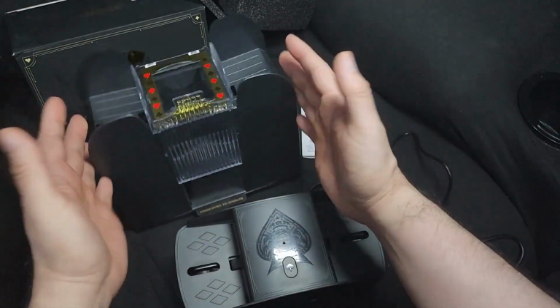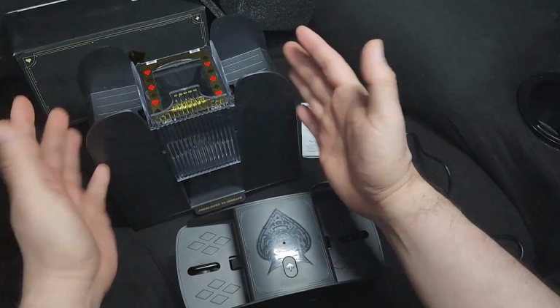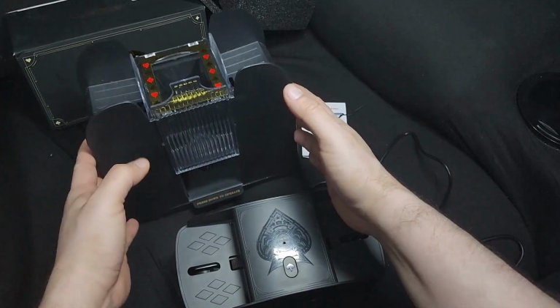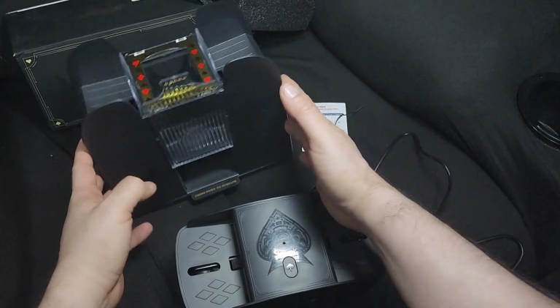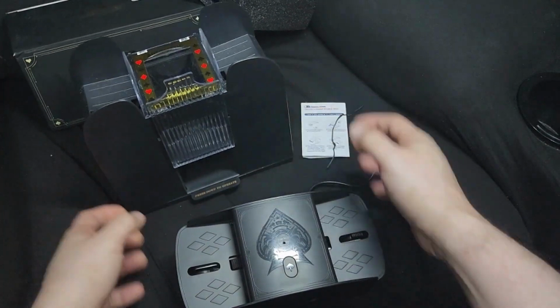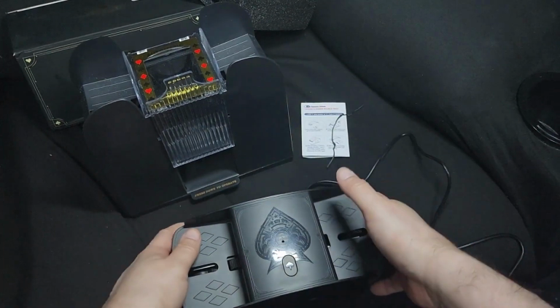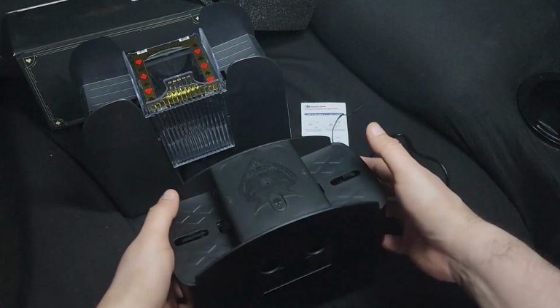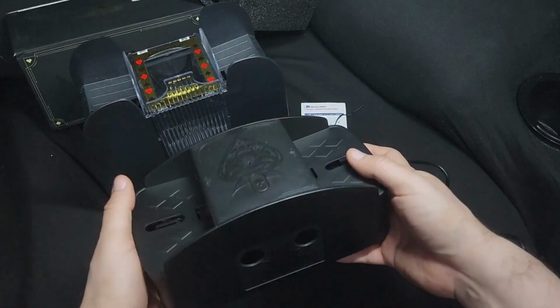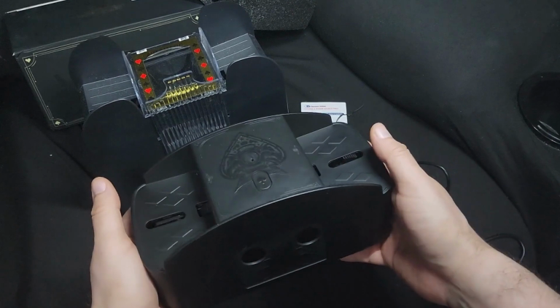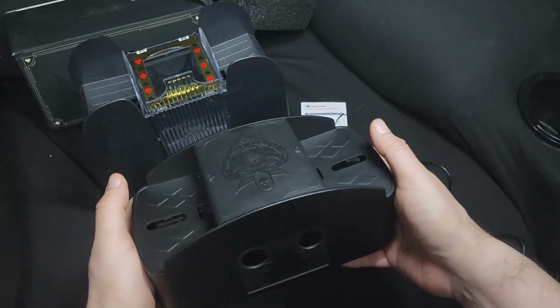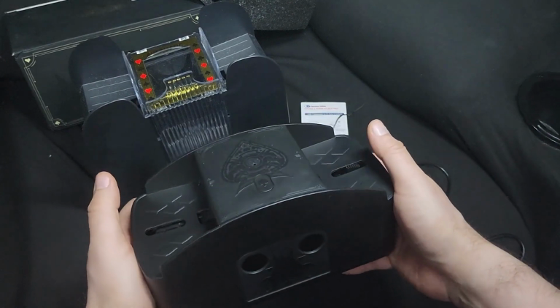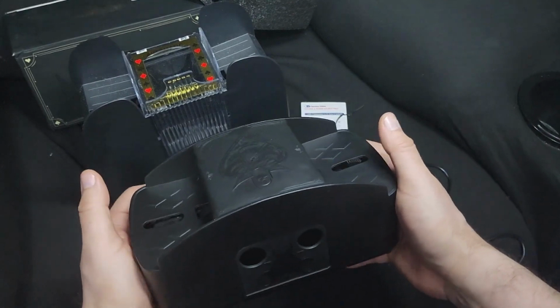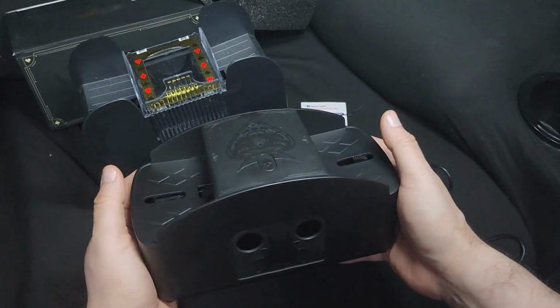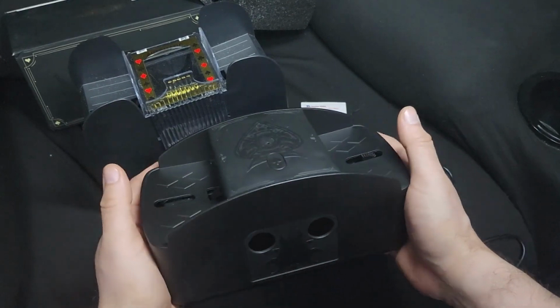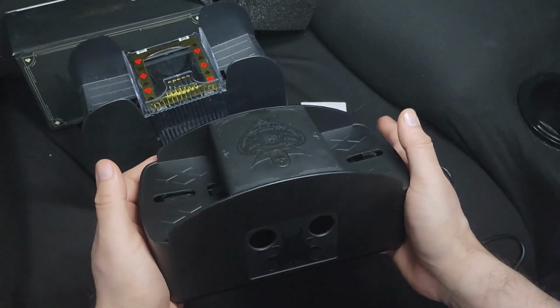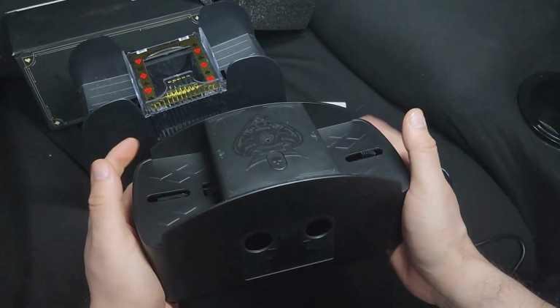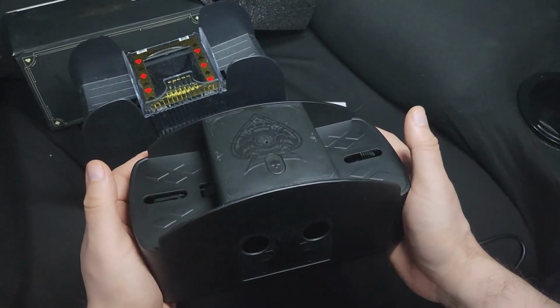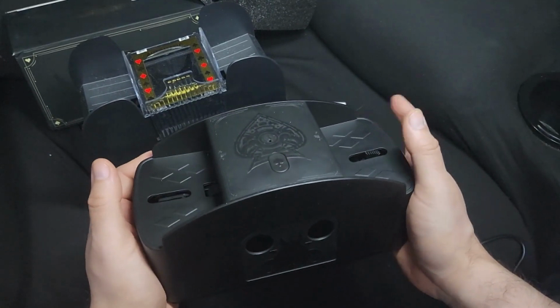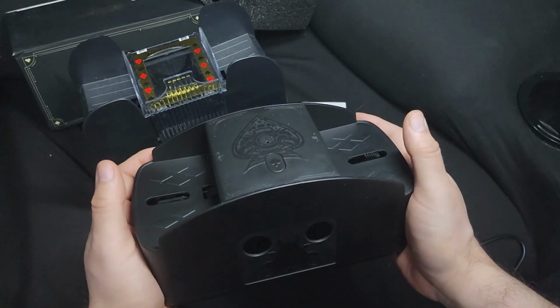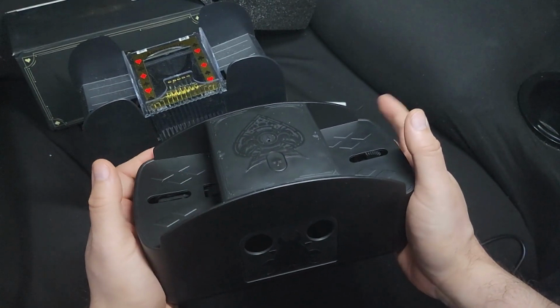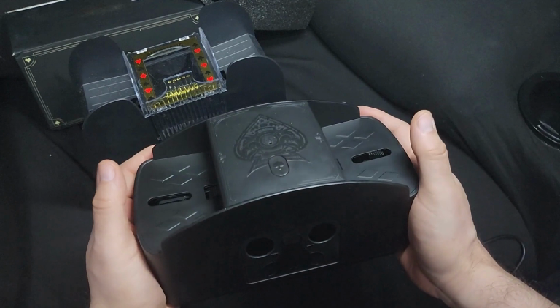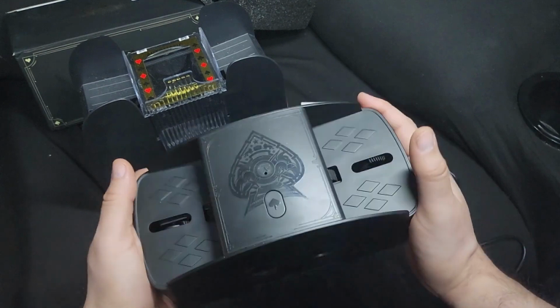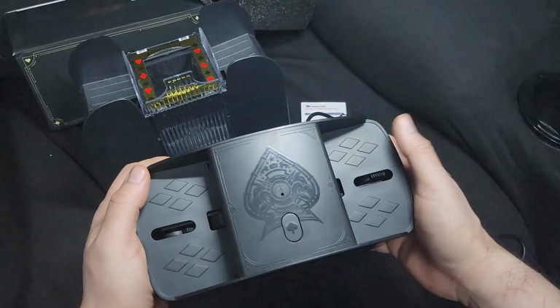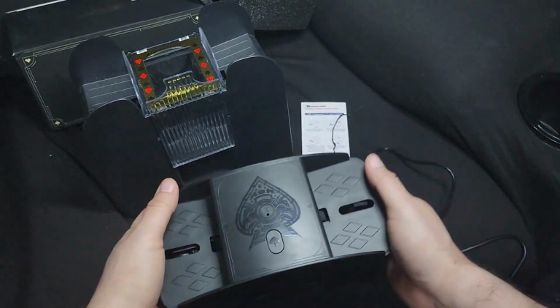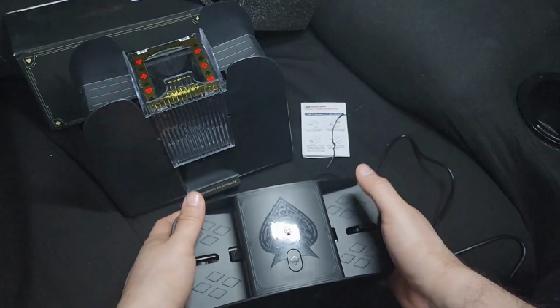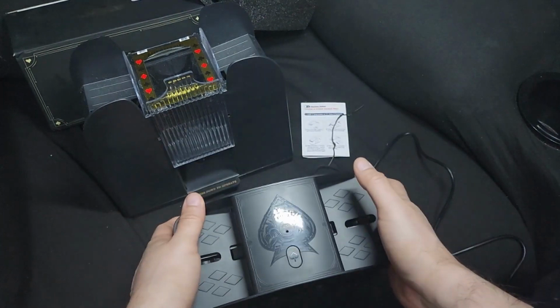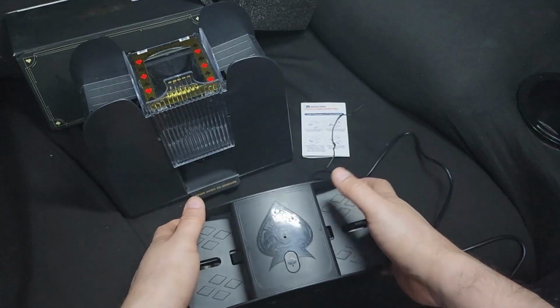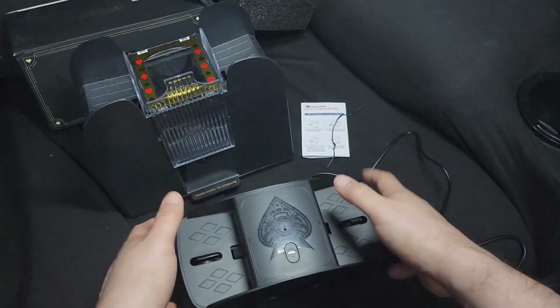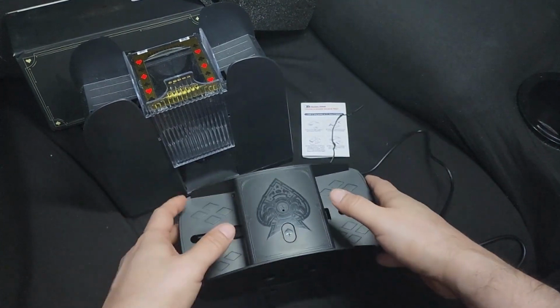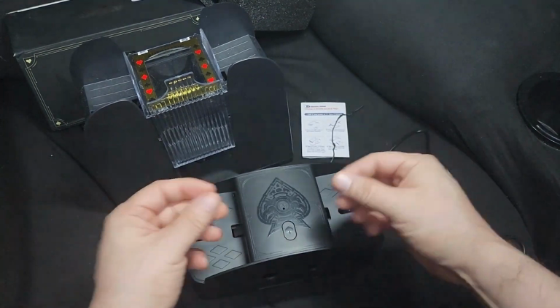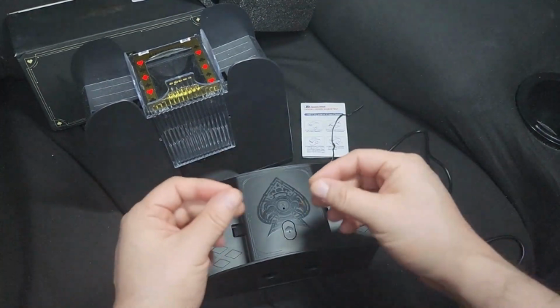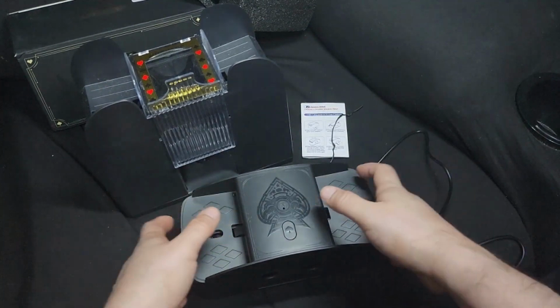If you don't need eight decks, you don't need something this big. This is a big card shuffler. It's great for Uno and a whole bunch of other card games. I'm not sure if it's good with plastic cards, like those thicker plastic ones.